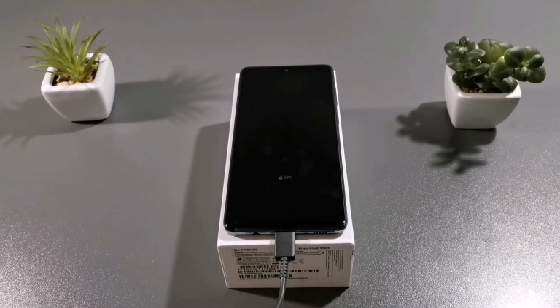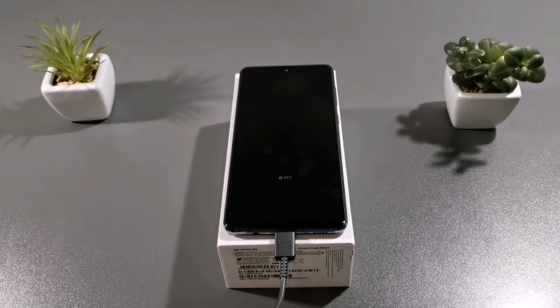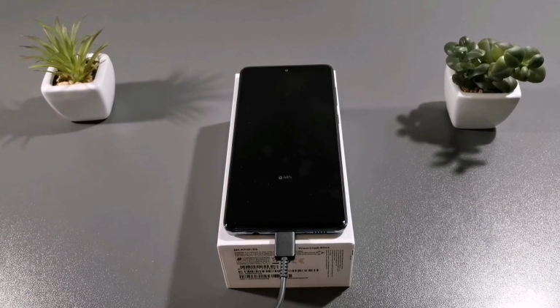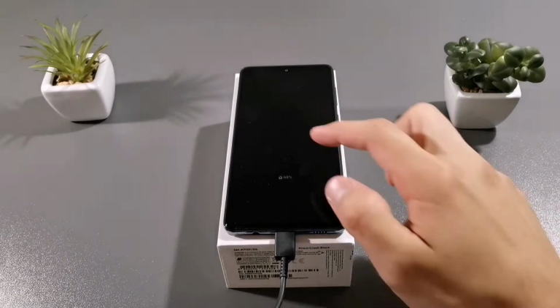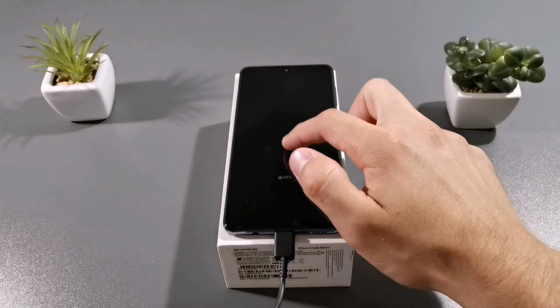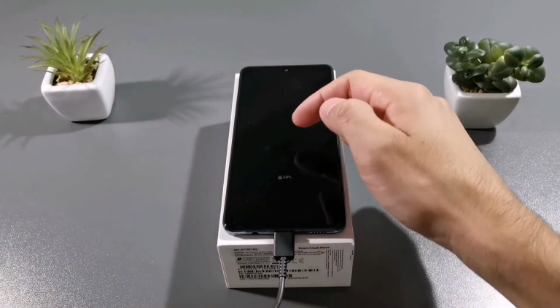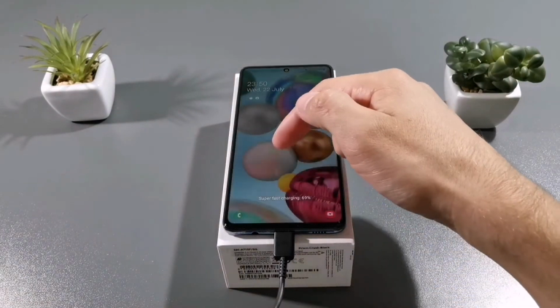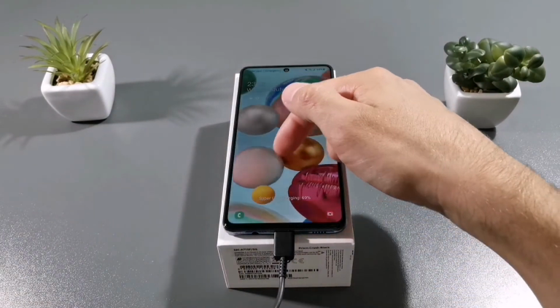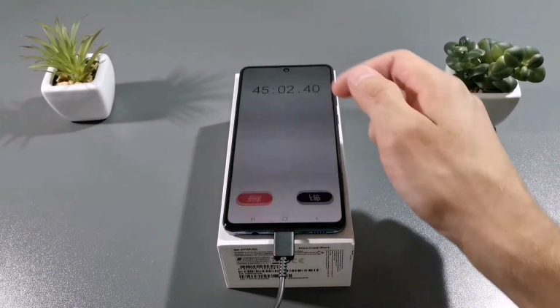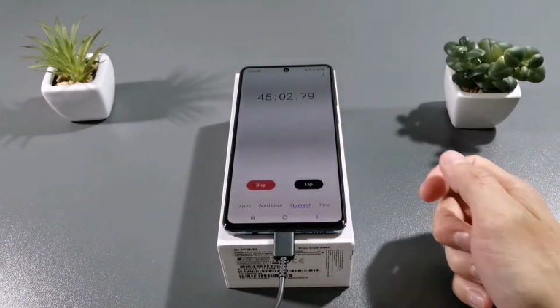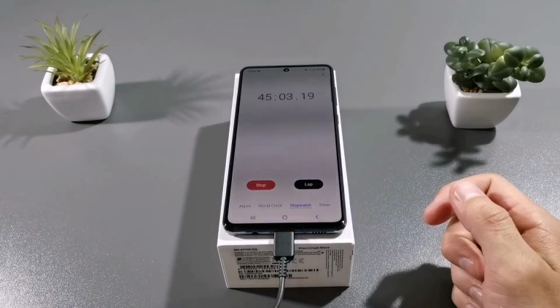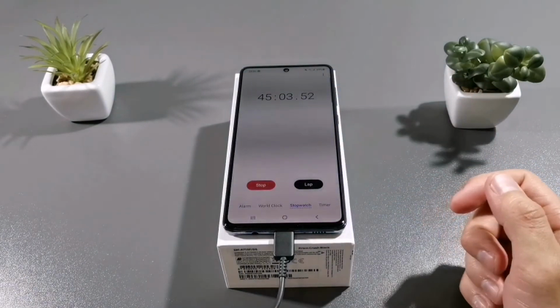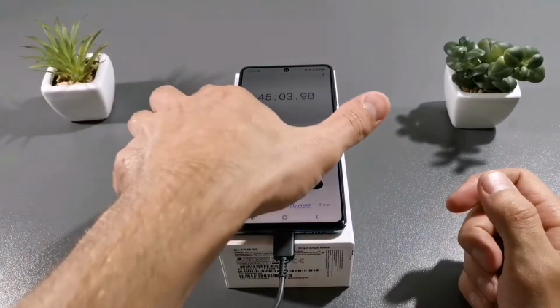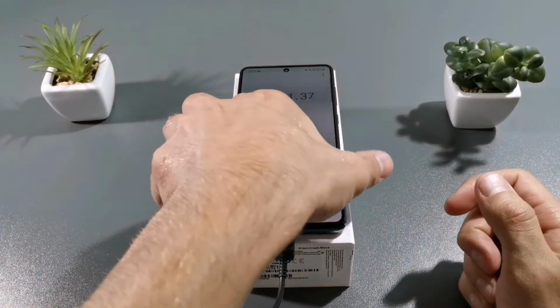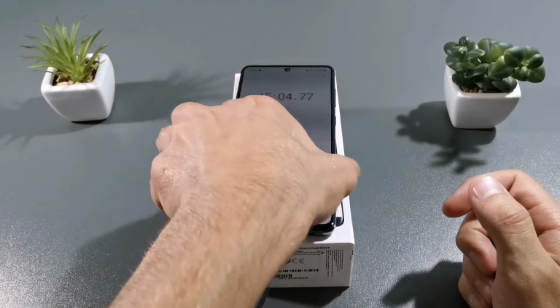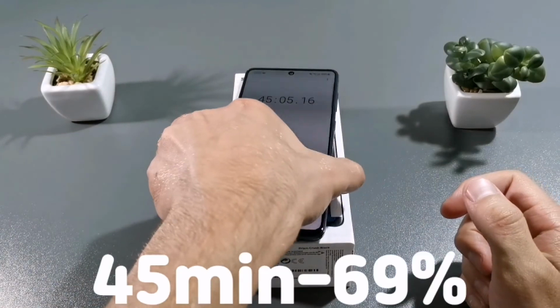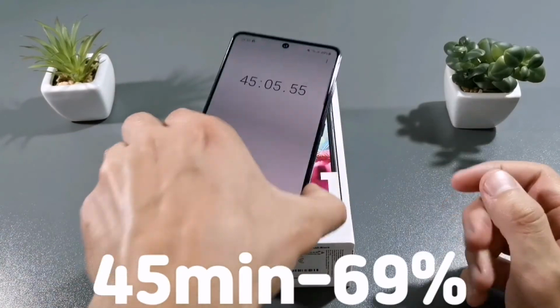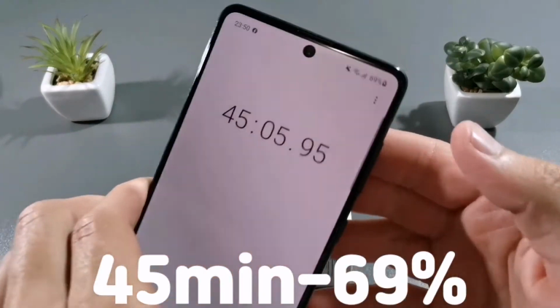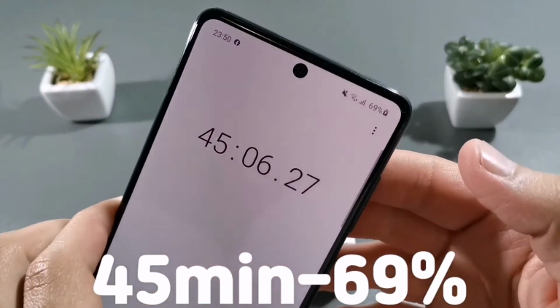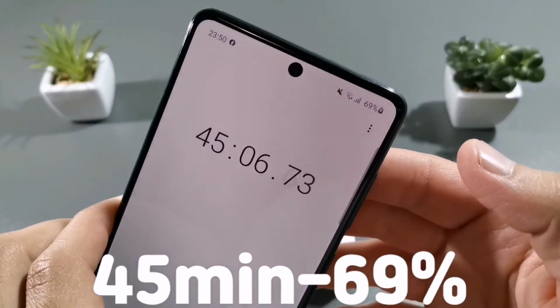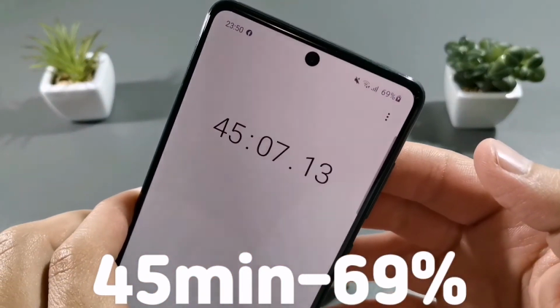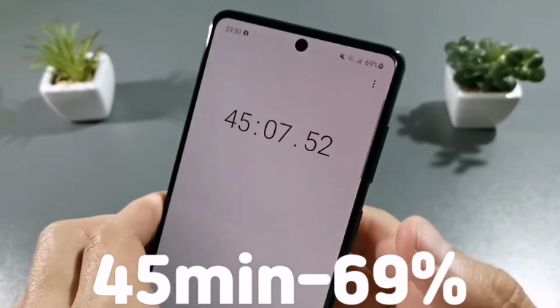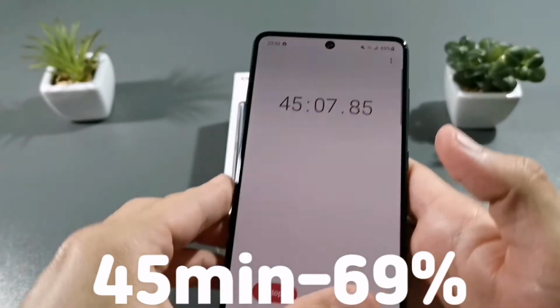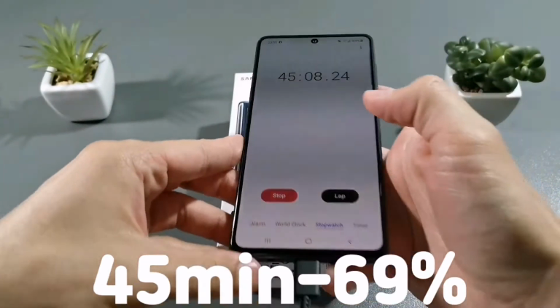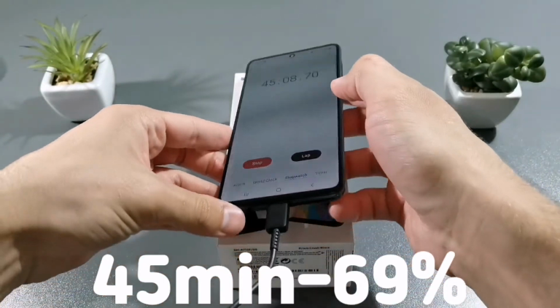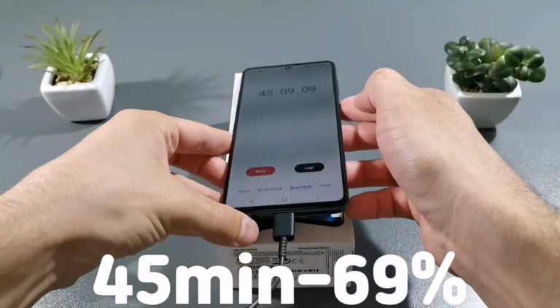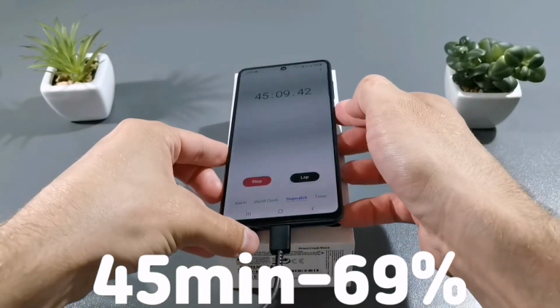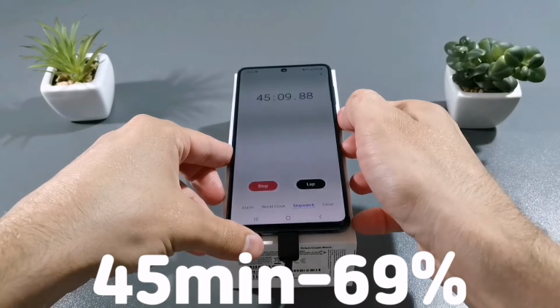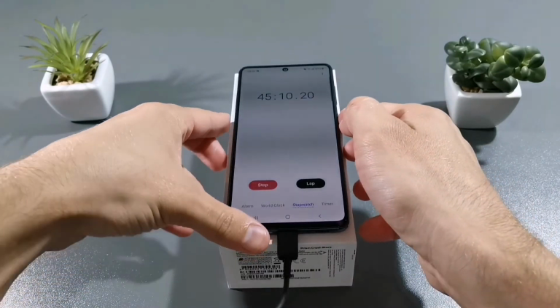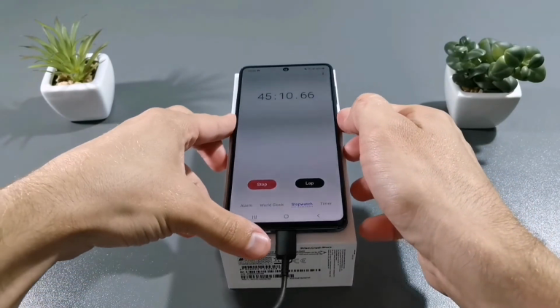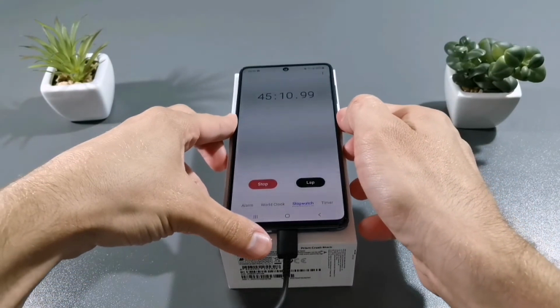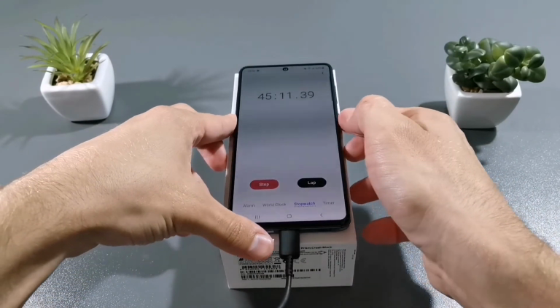So guys, after 45 minutes of charging there is 69% of battery. See you in 1 hour.